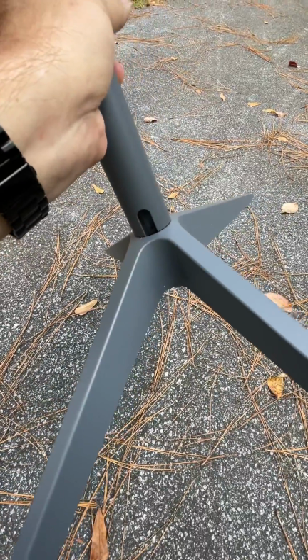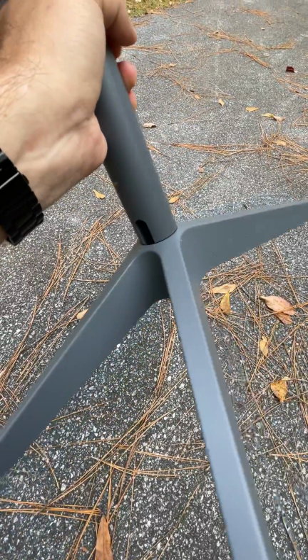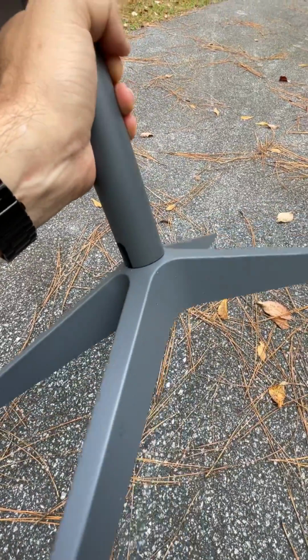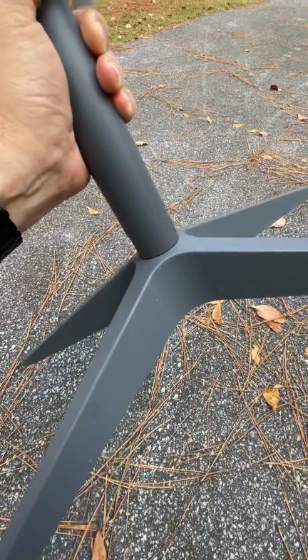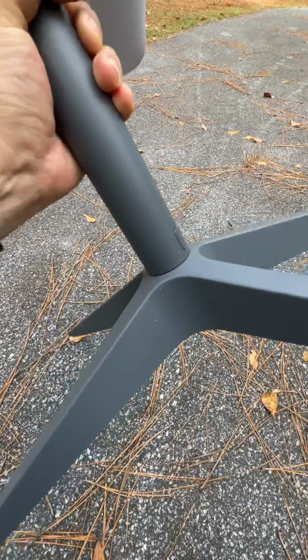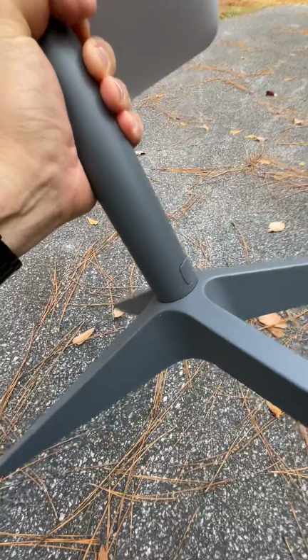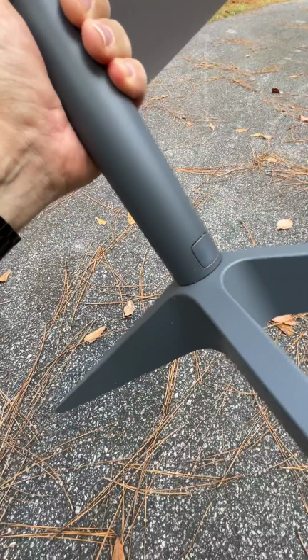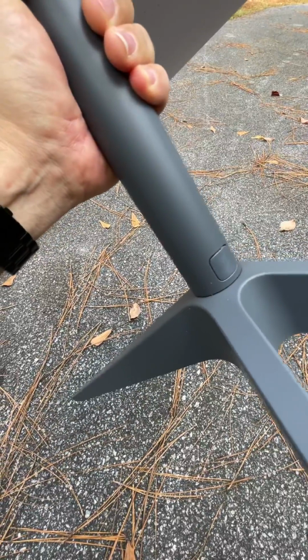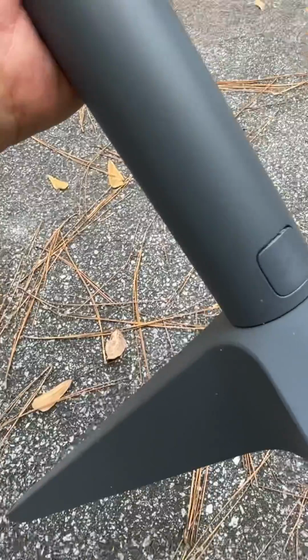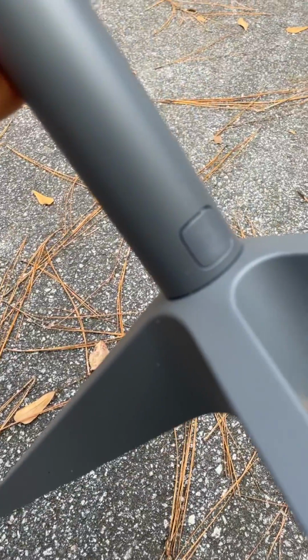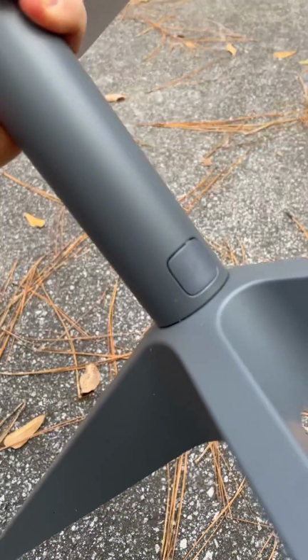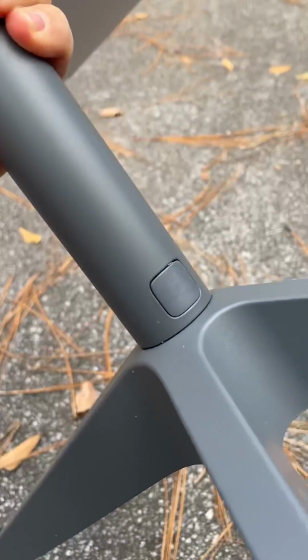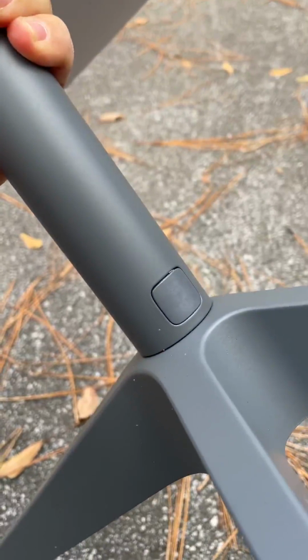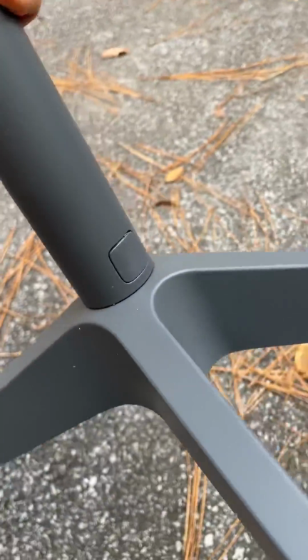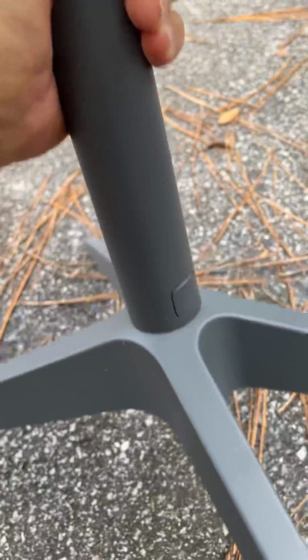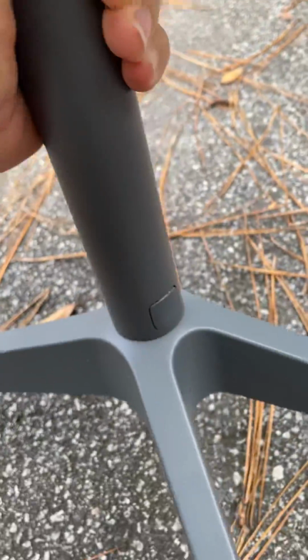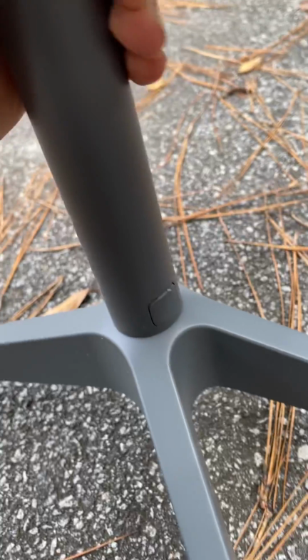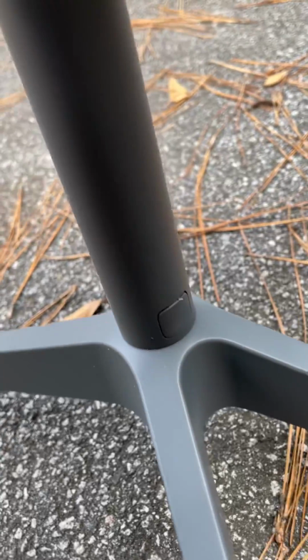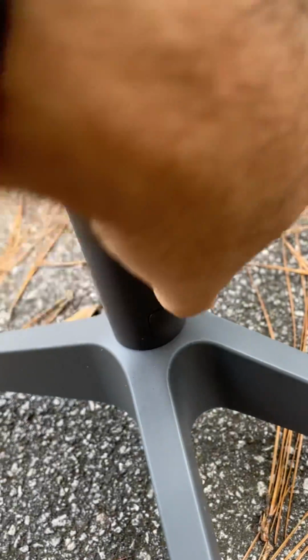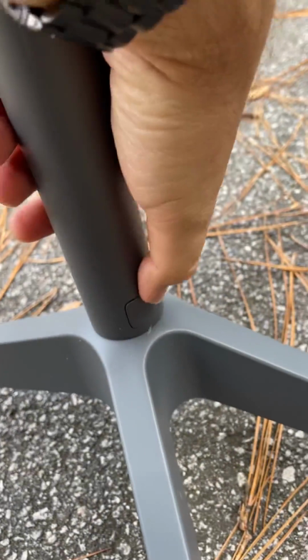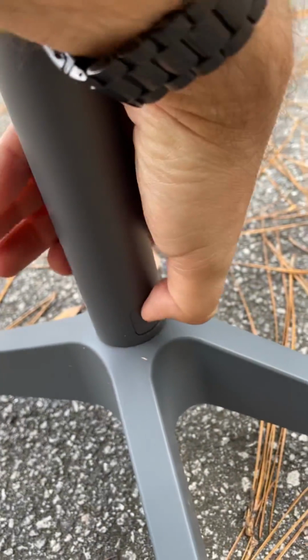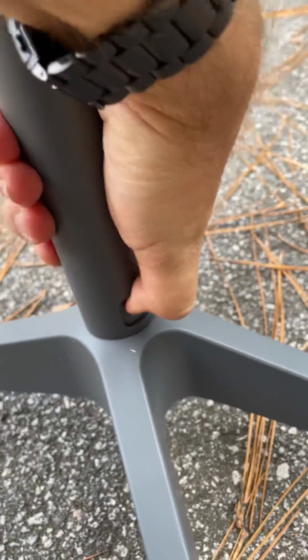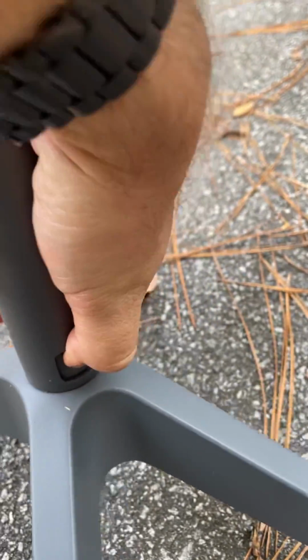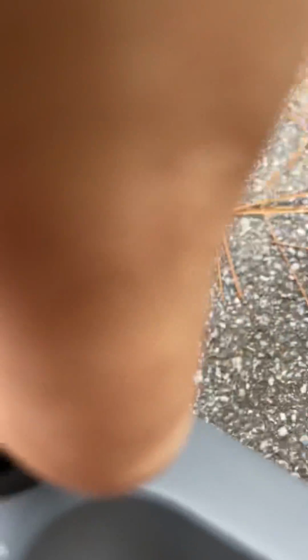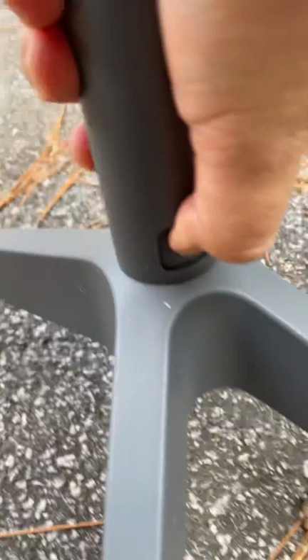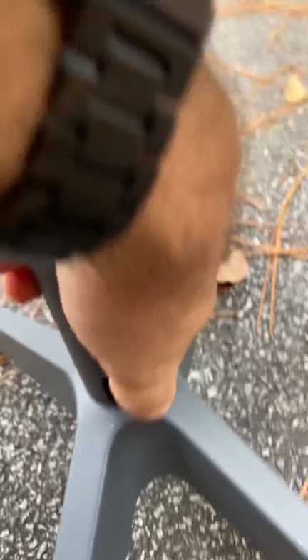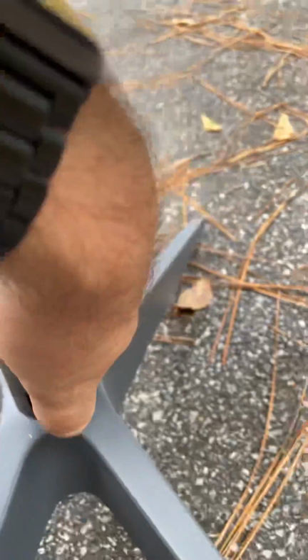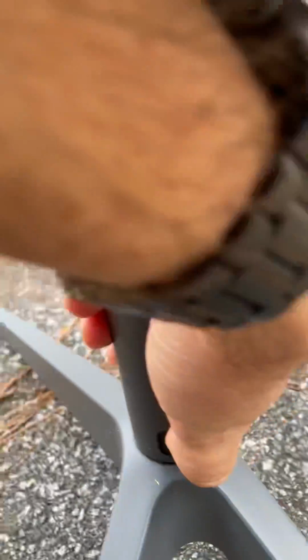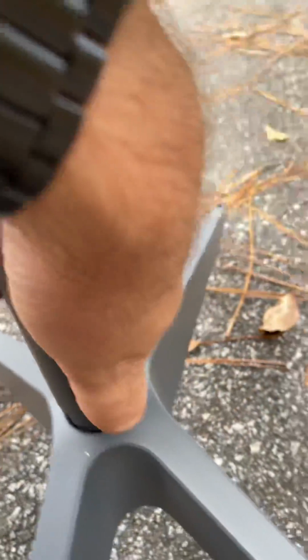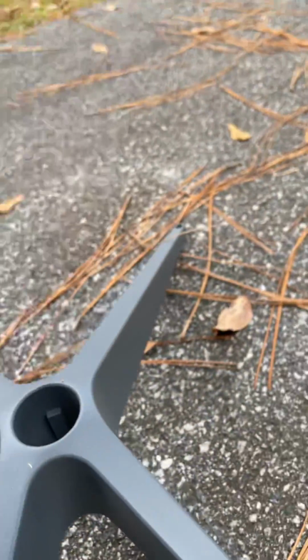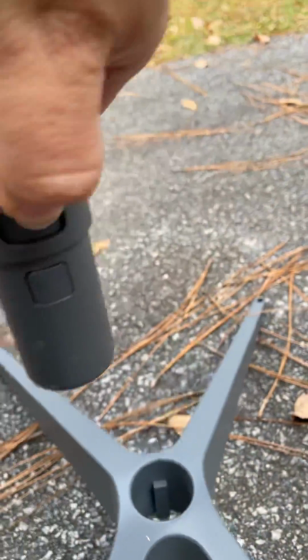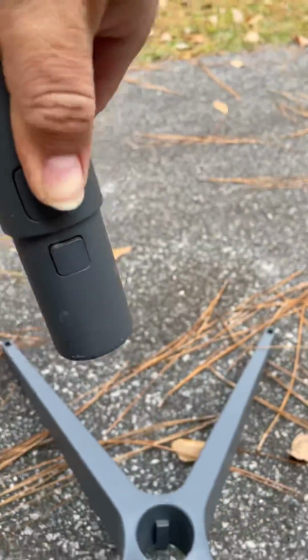All it is, is if you just turn it around, you'll see there's a button right there. And all you have to do is push the button and lift these things apart. Simple as that.